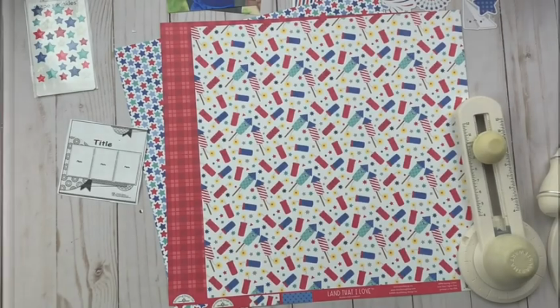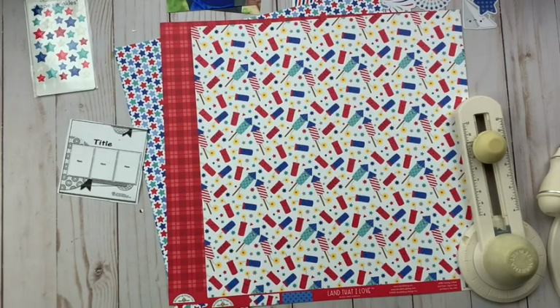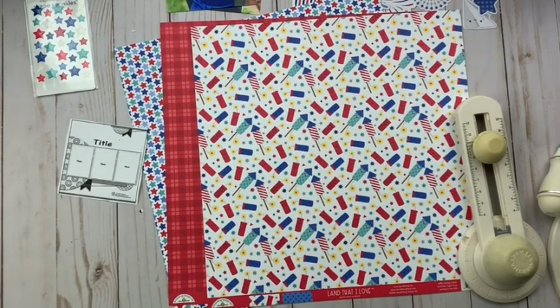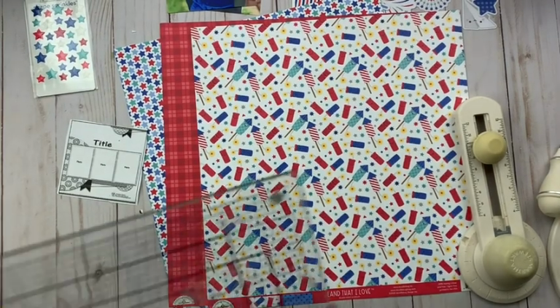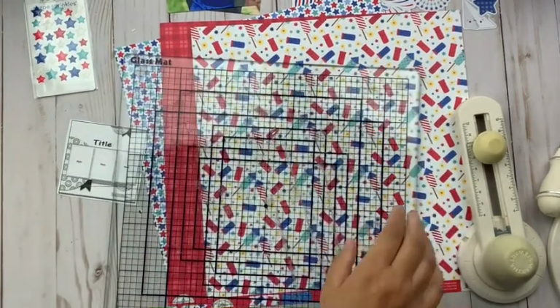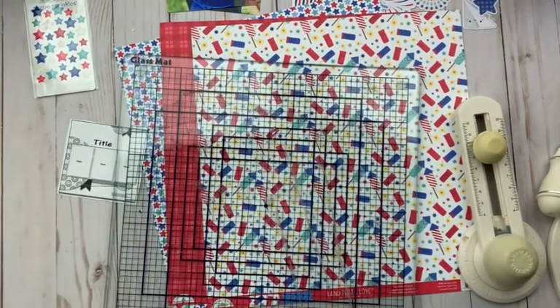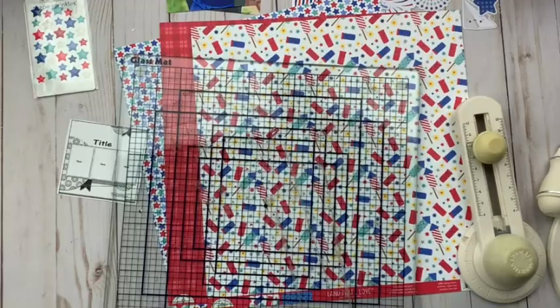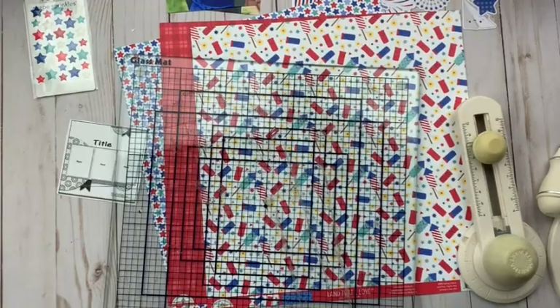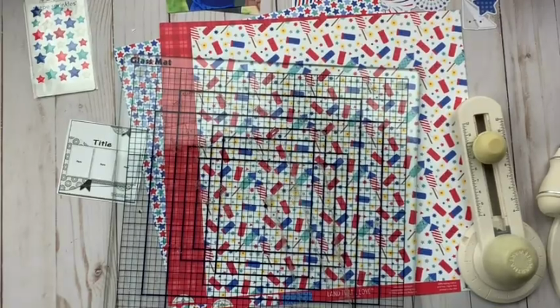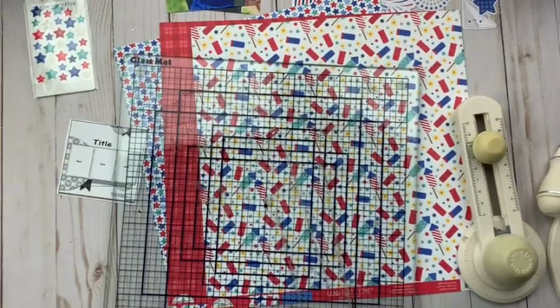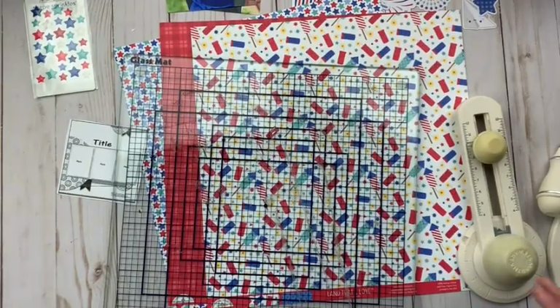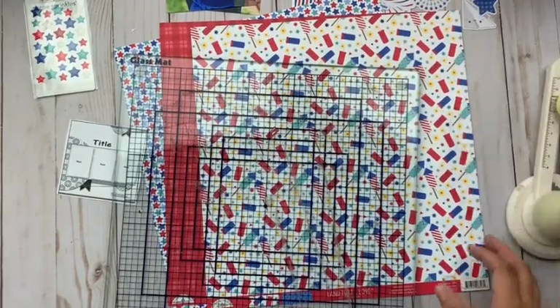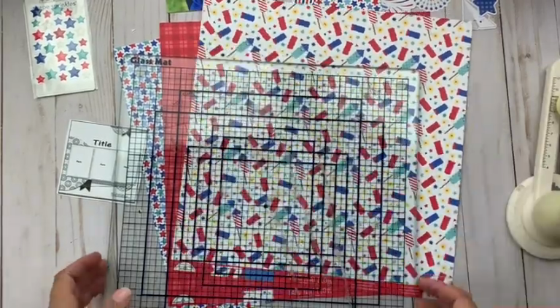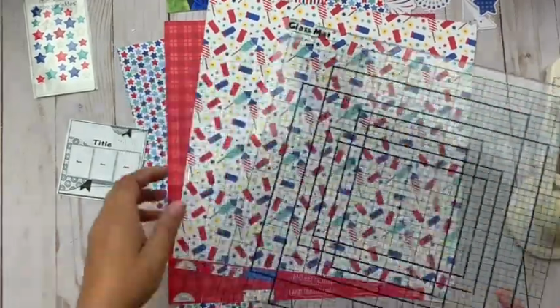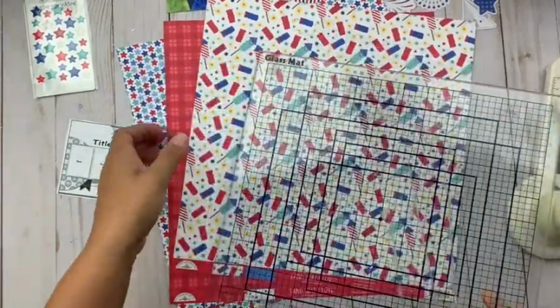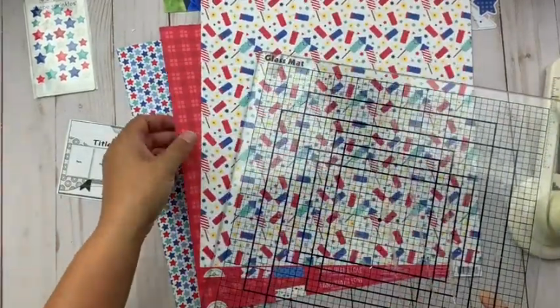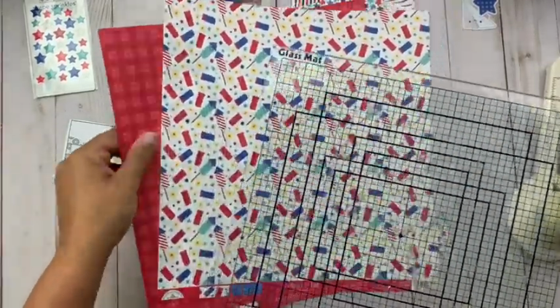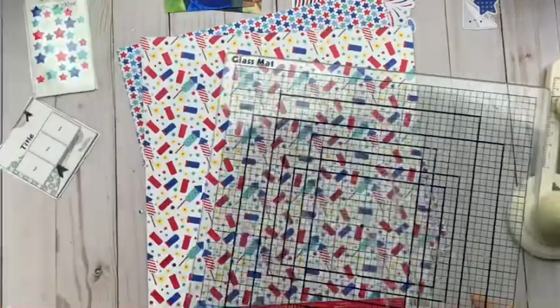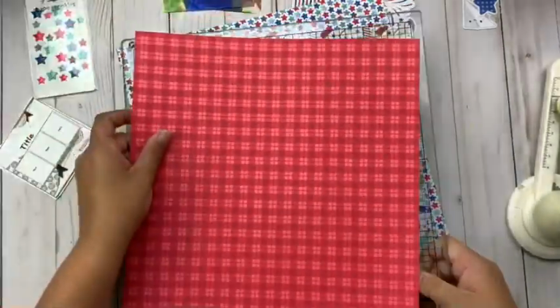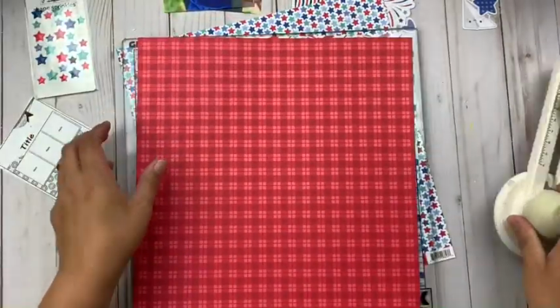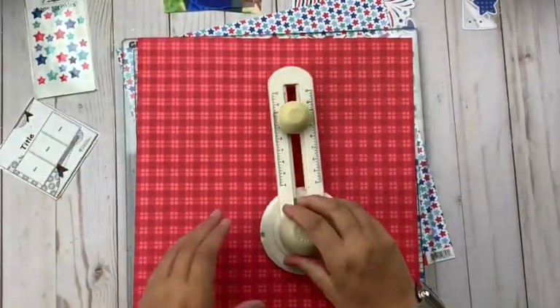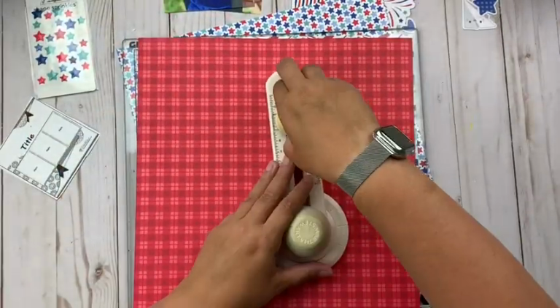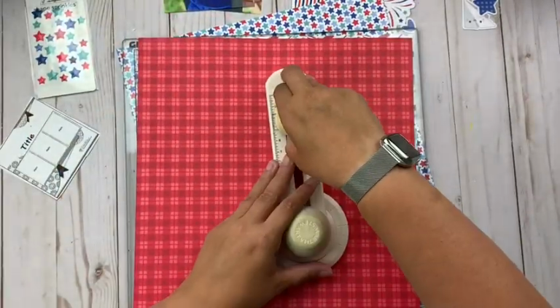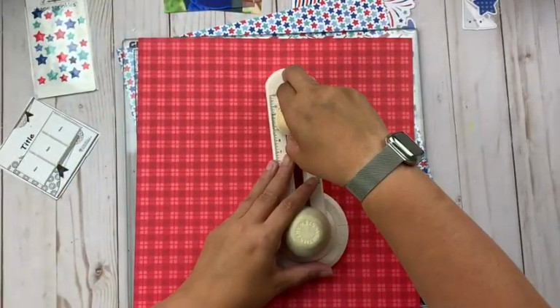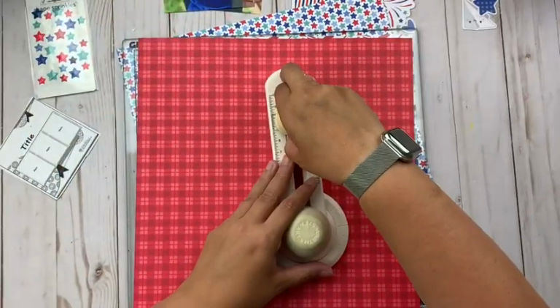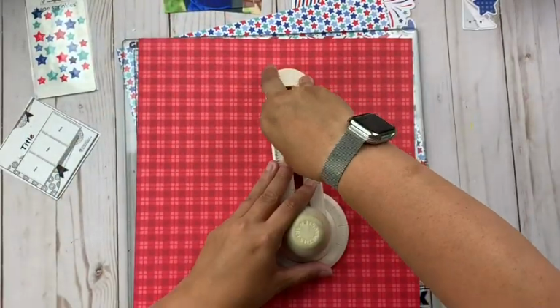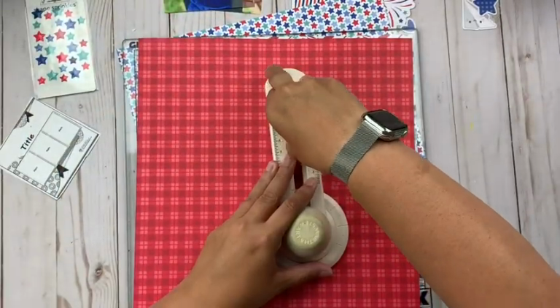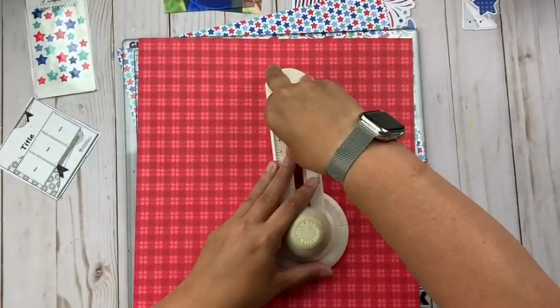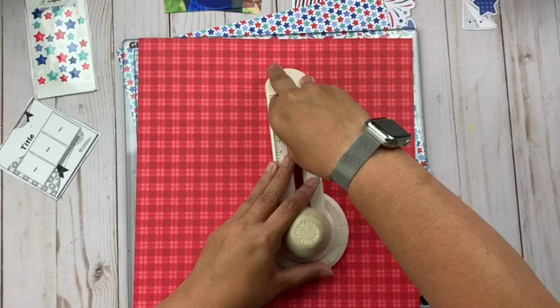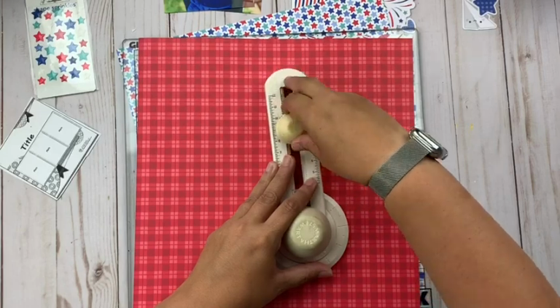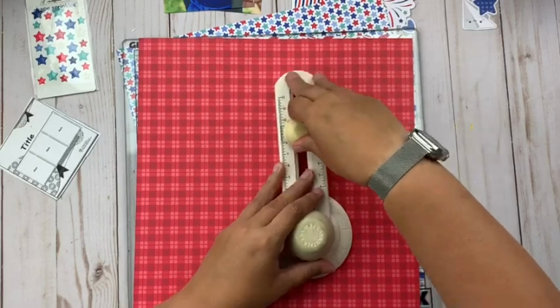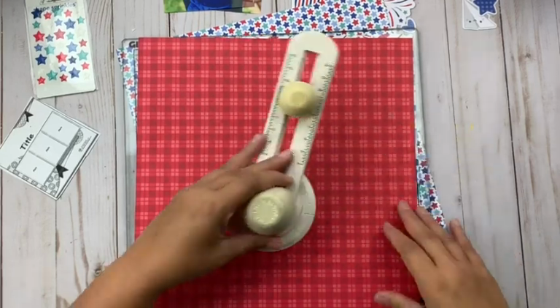Hey everybody, it's Christine! Happy 4th of July. Today I have a new layout for the scrap room featuring this America red, white, and blue themed page kit, and it is from Doodlebug Design.